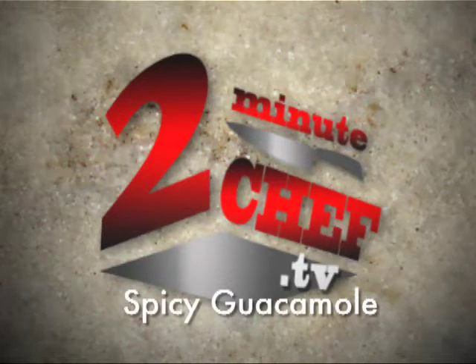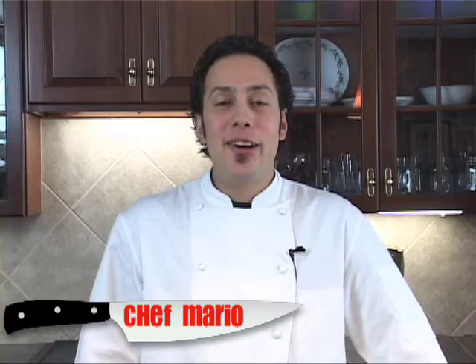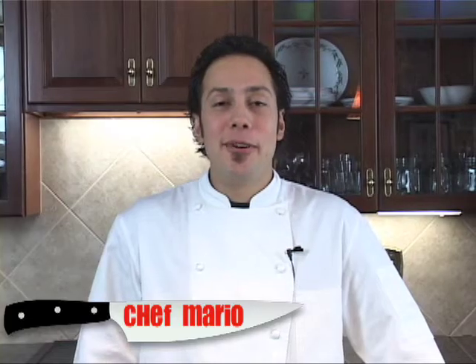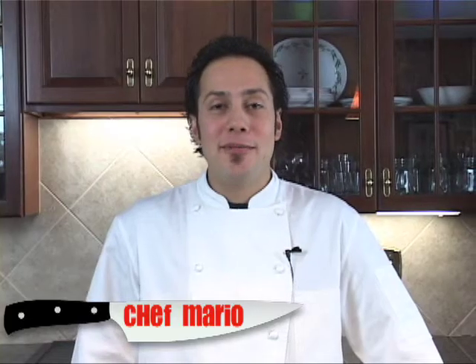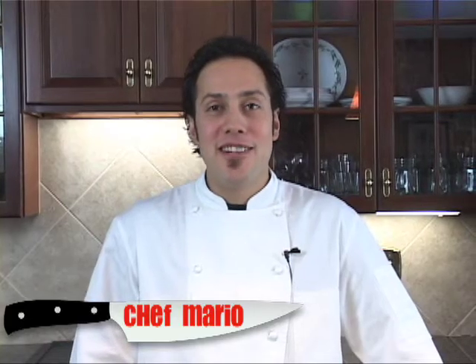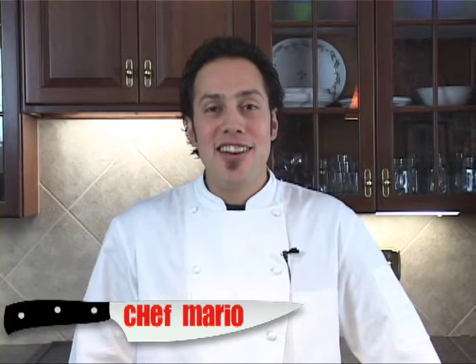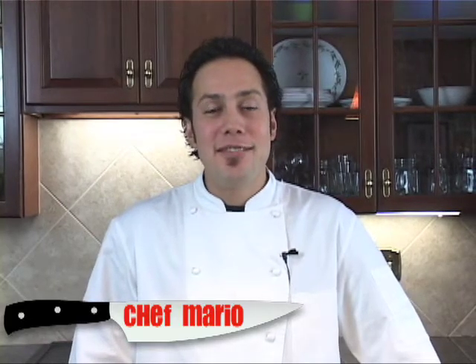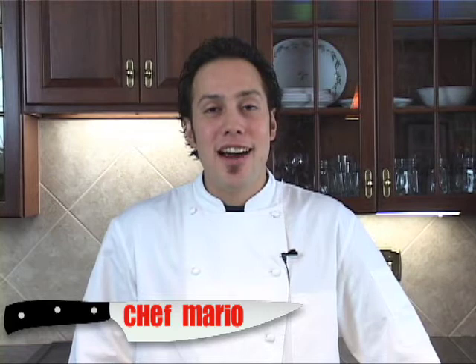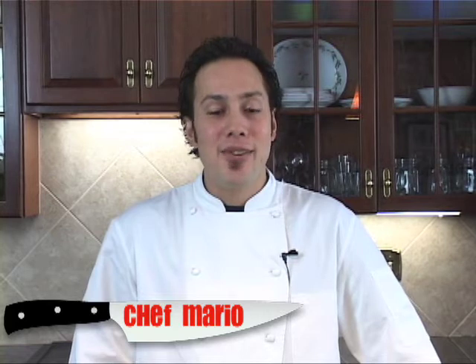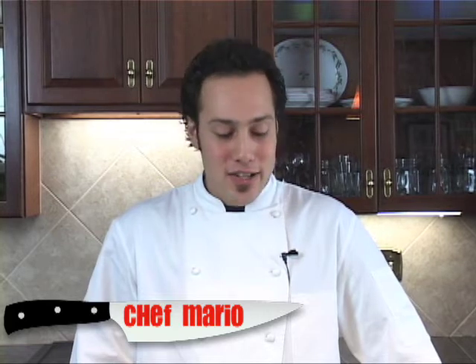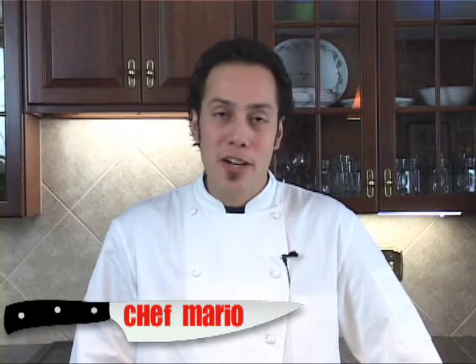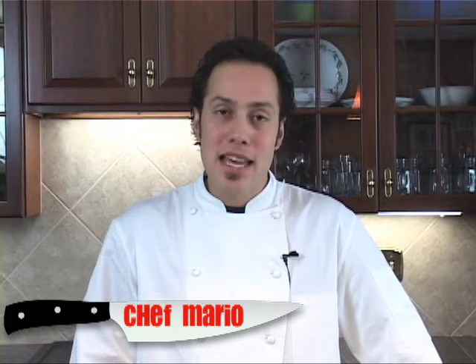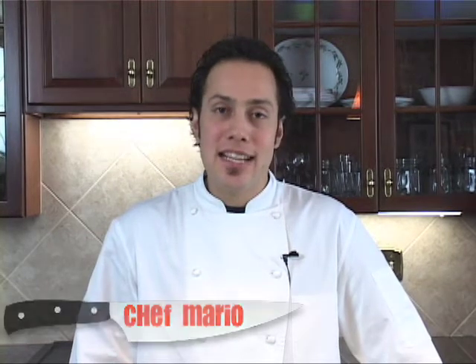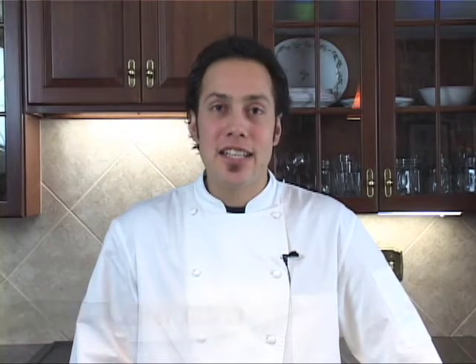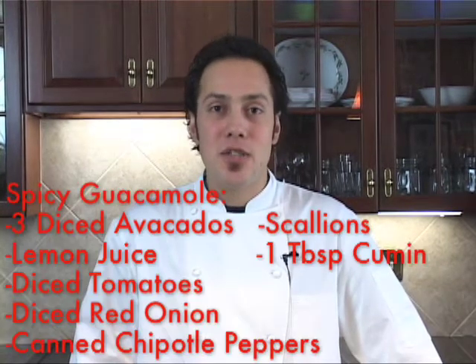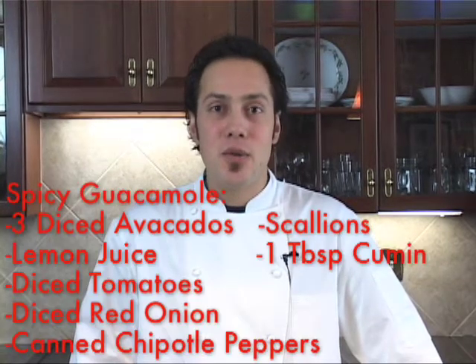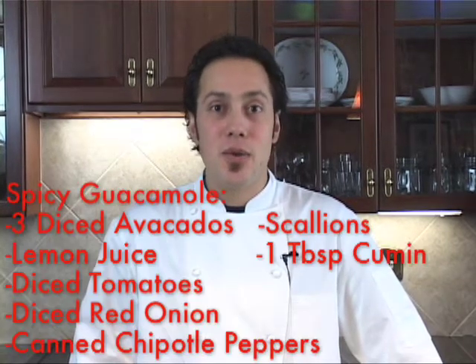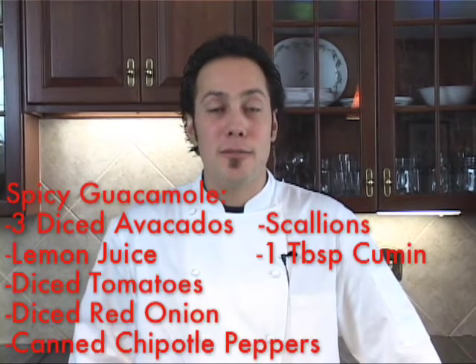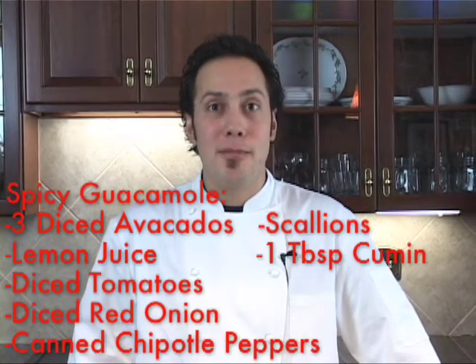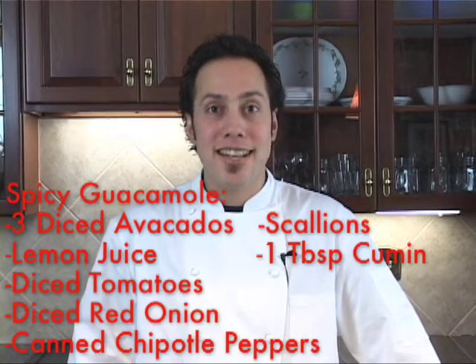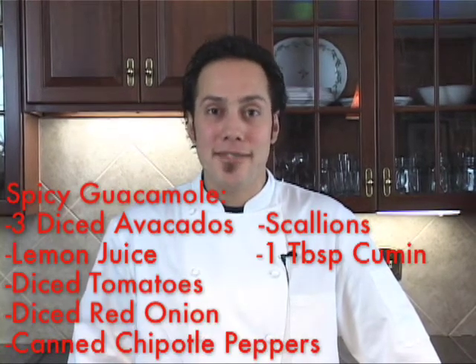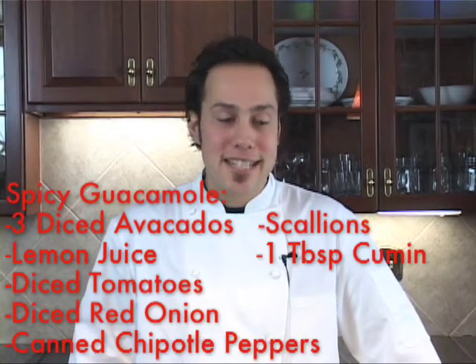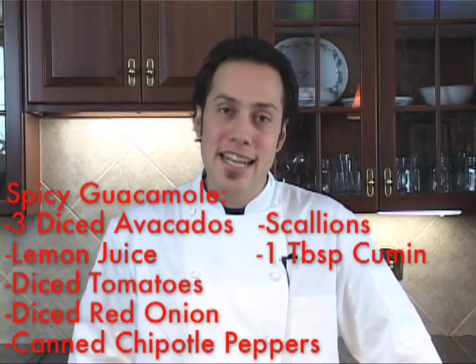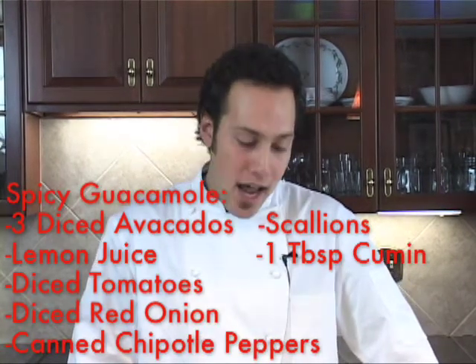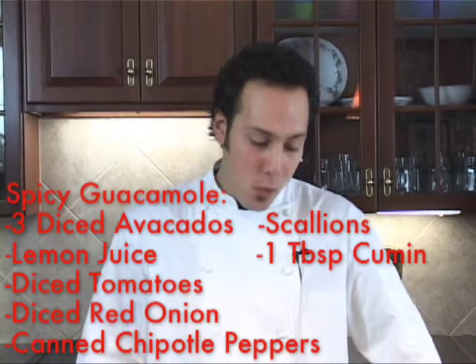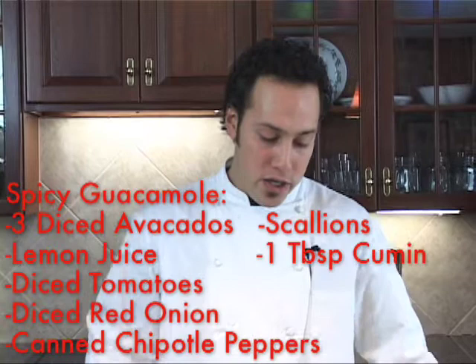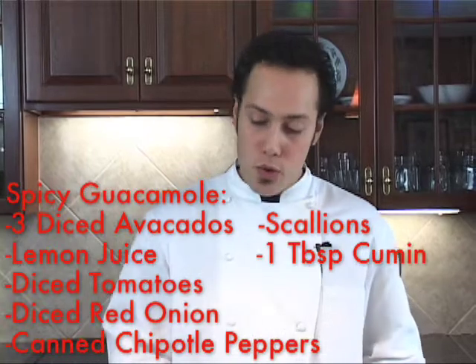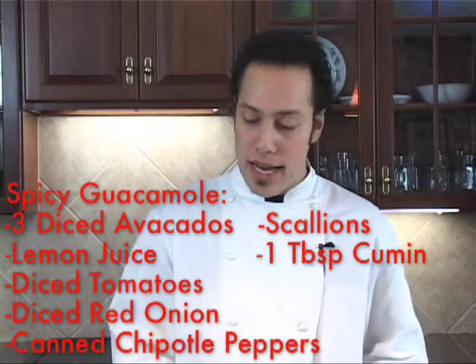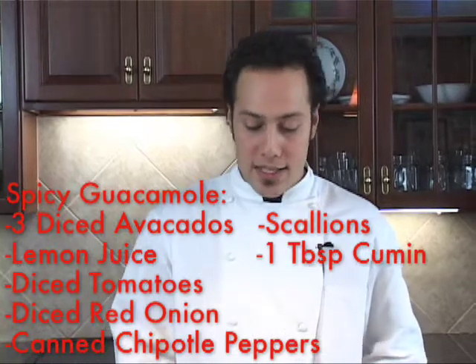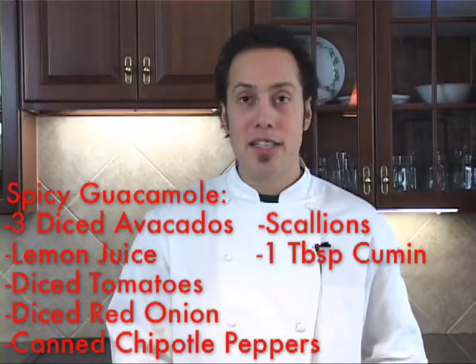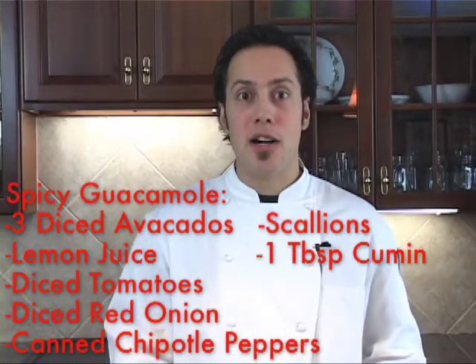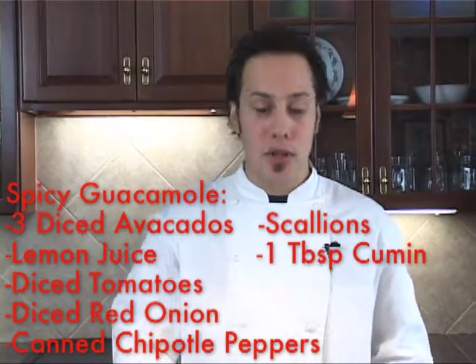Hello everyone and welcome to Two Minute Chef. My name is Mario and today we're going to make a nice addition to your football parties this season — we're going to do a spicy guacamole.